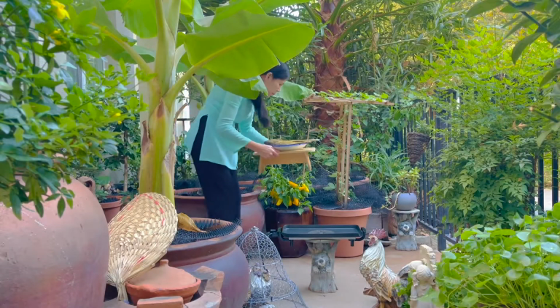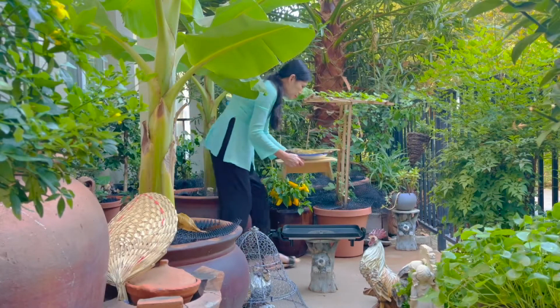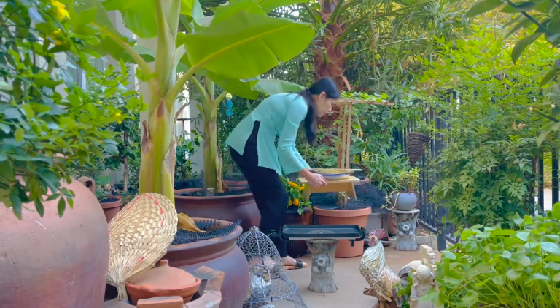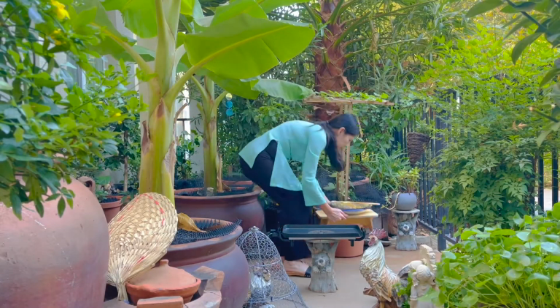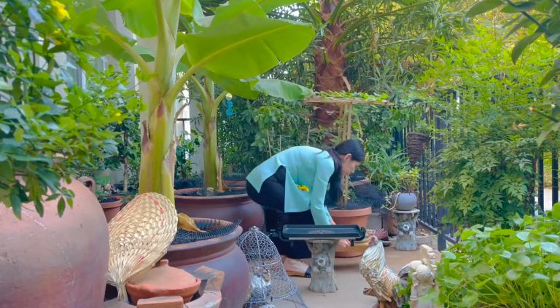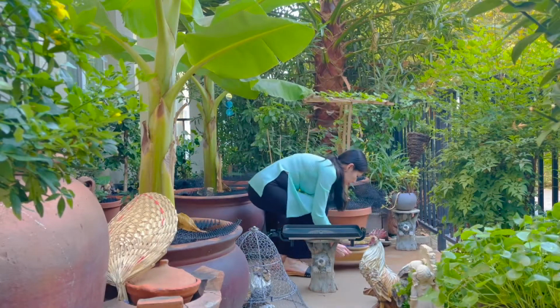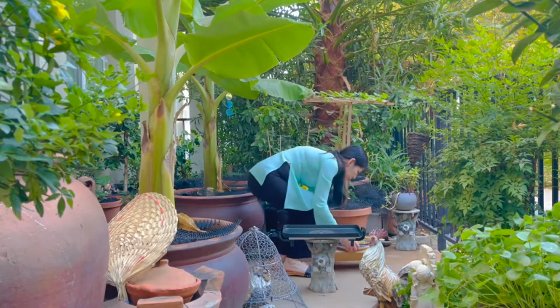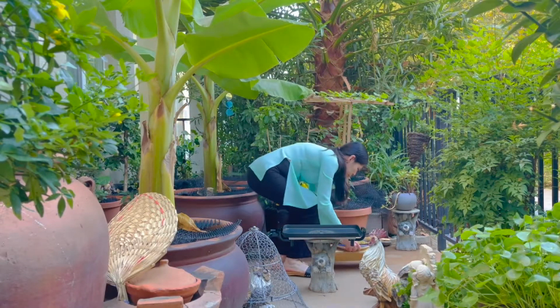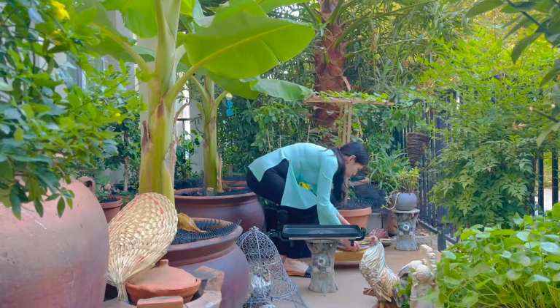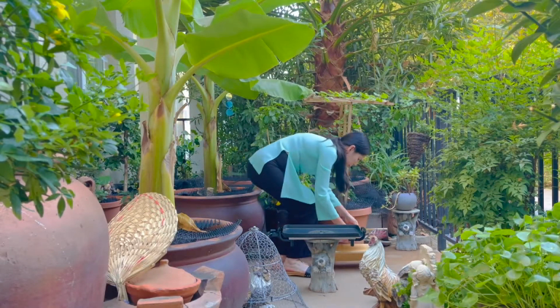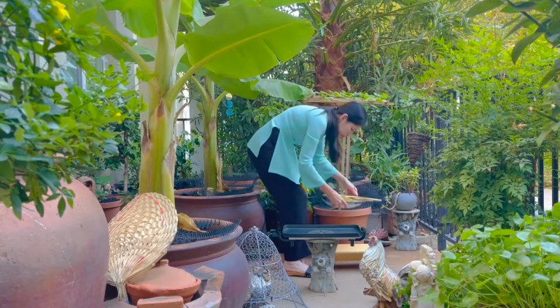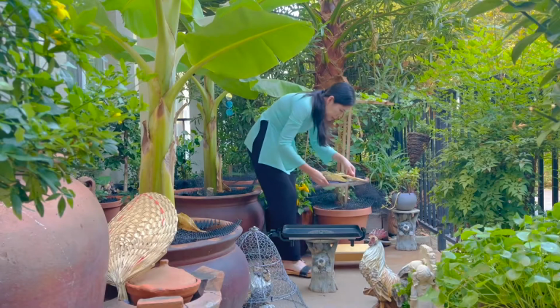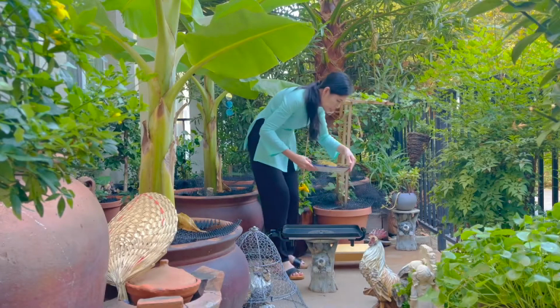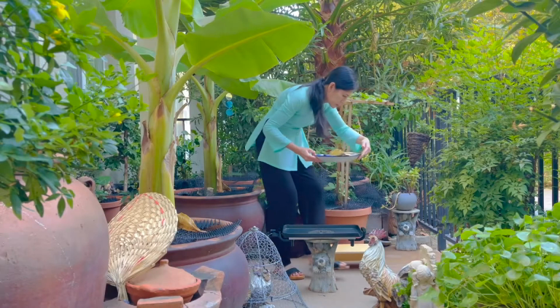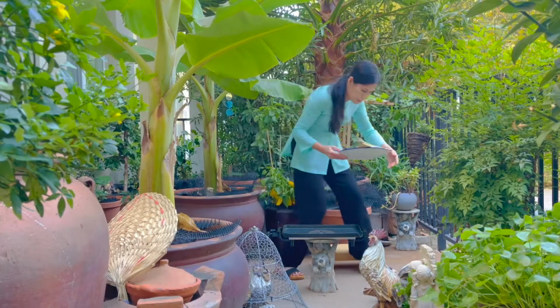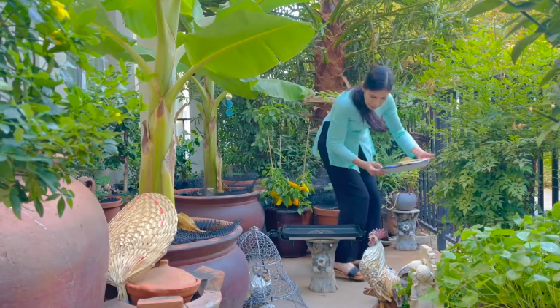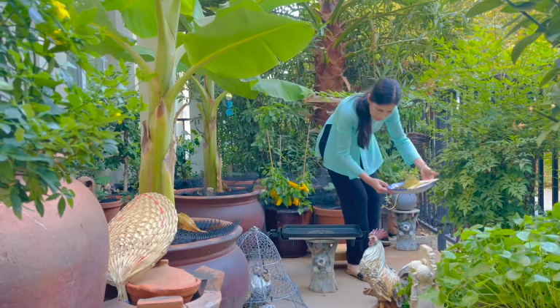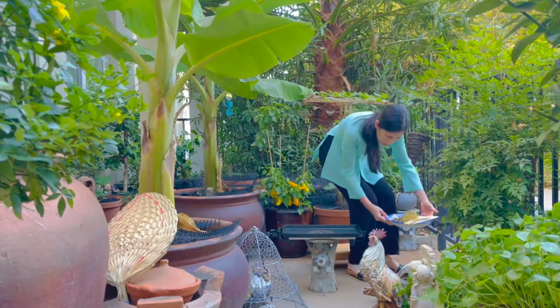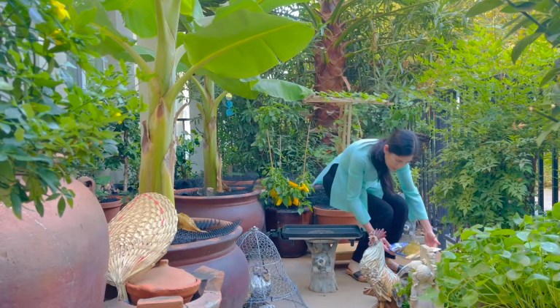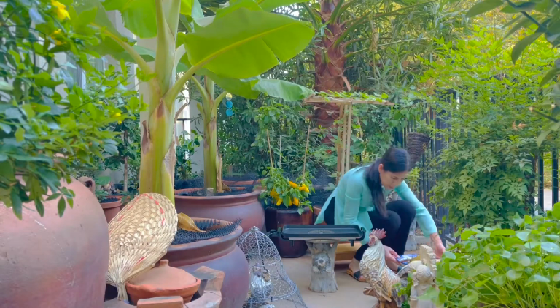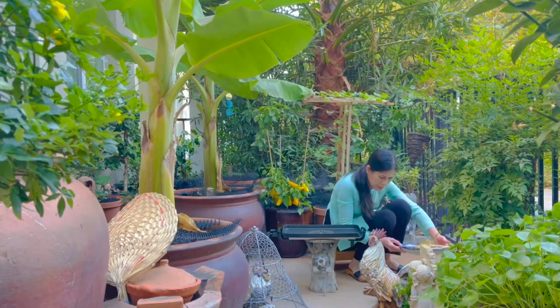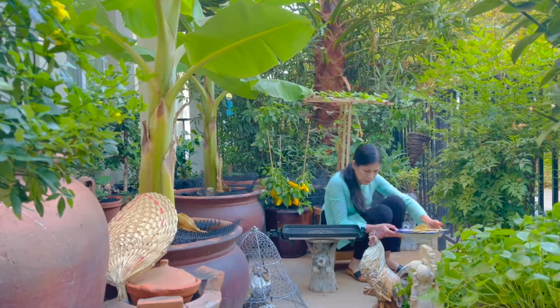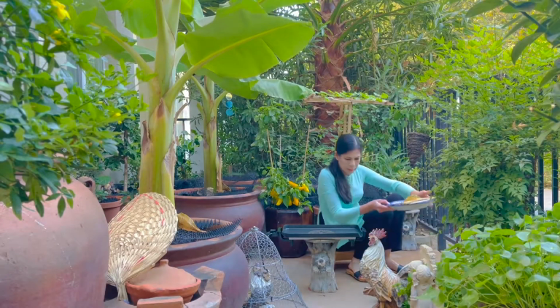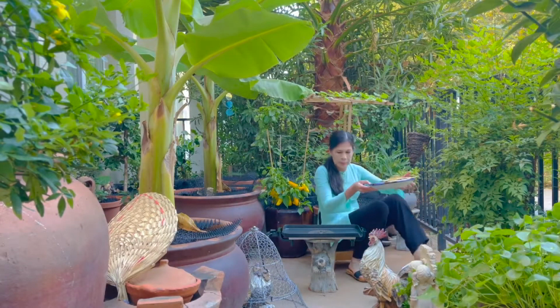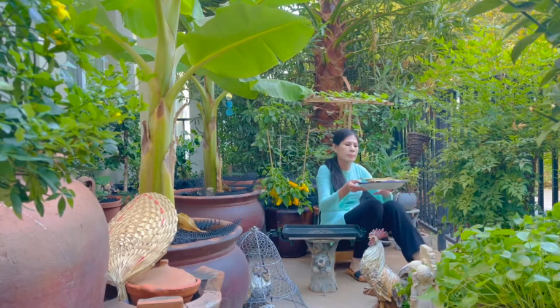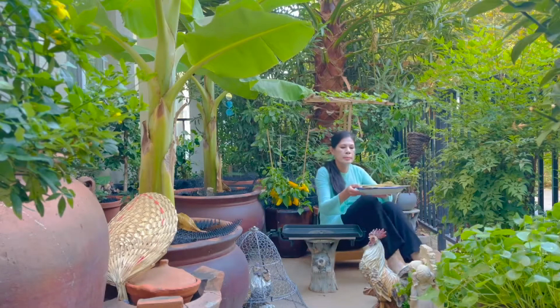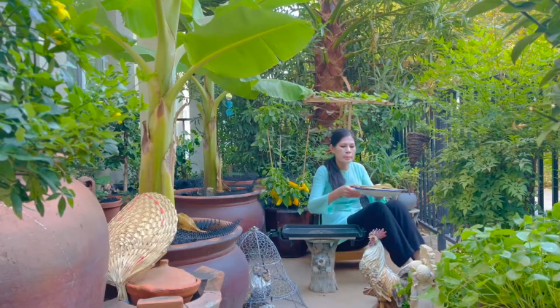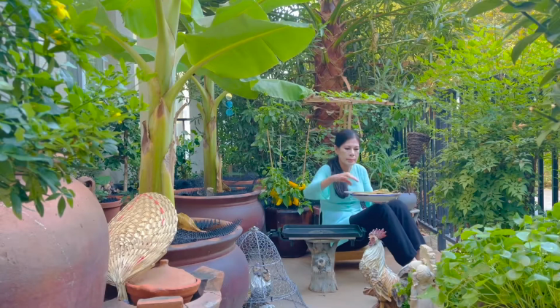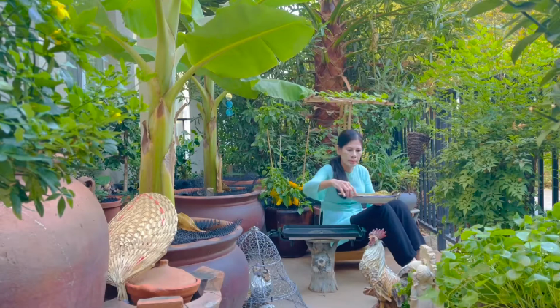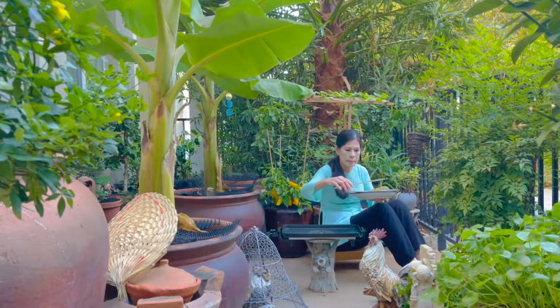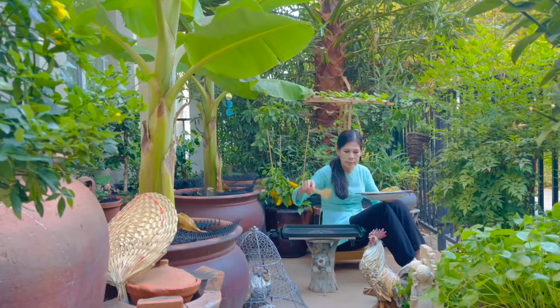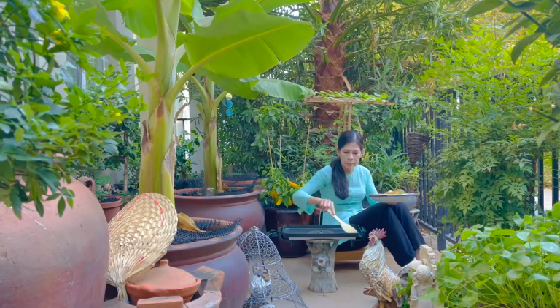Trước tiên thì mình nướng cá với lửa nhỏ để cho phần cá bên trong được chín trước. Sau đó mình vặn lửa to để cho da cá vàng và được giòn hơn.